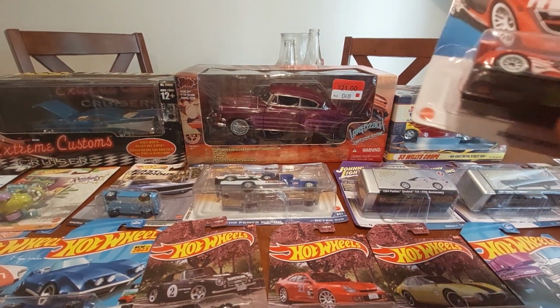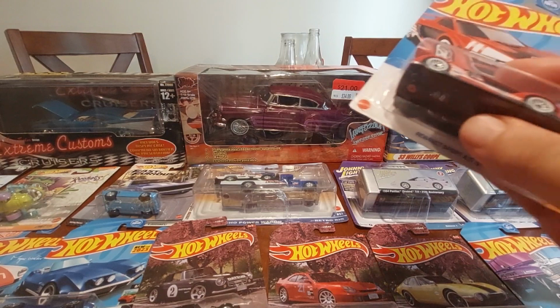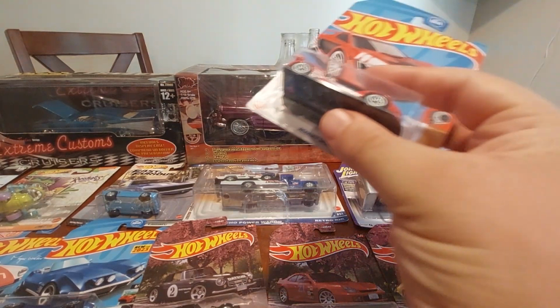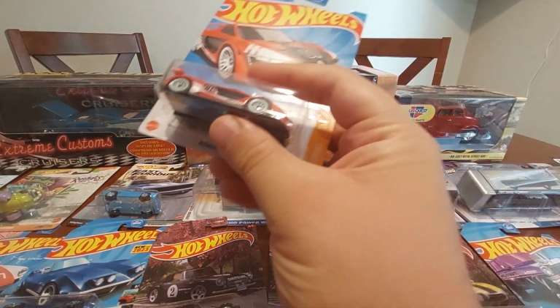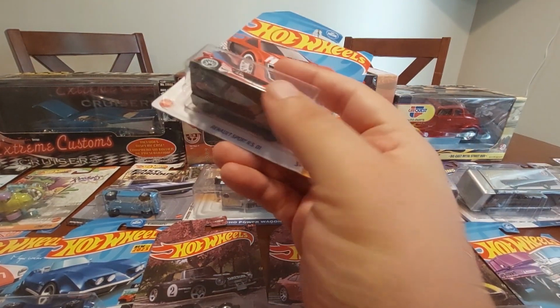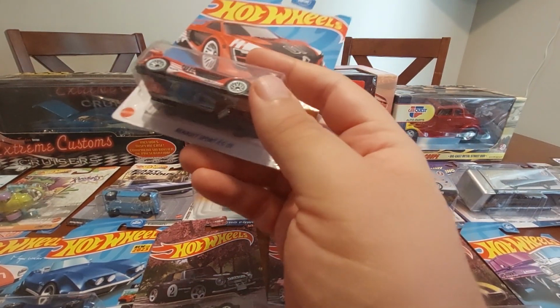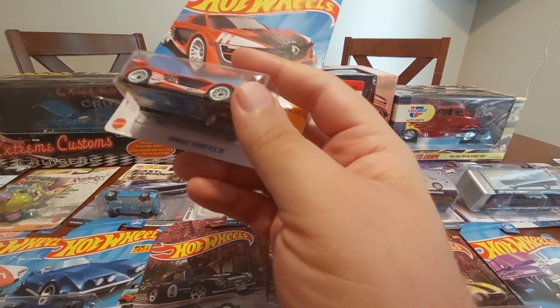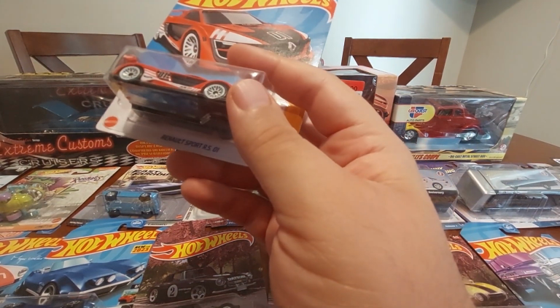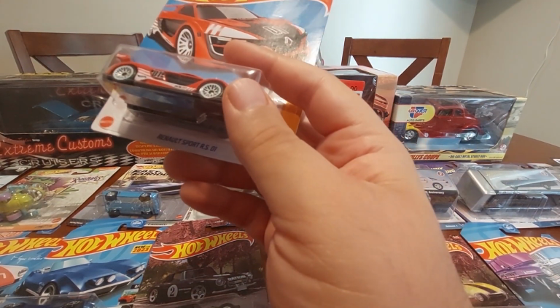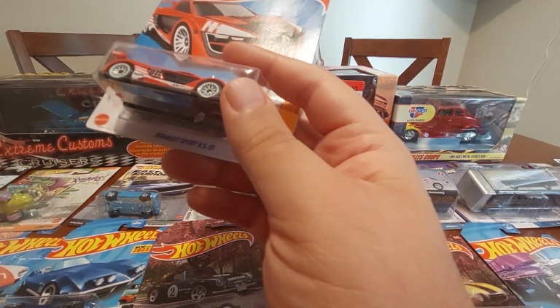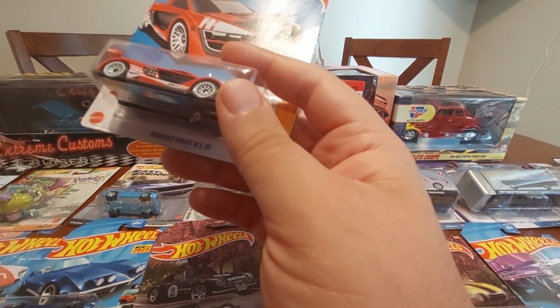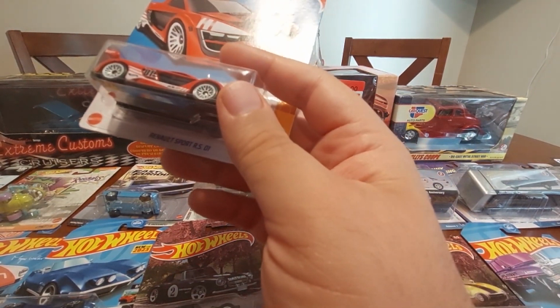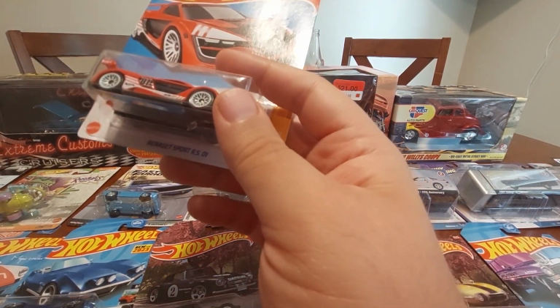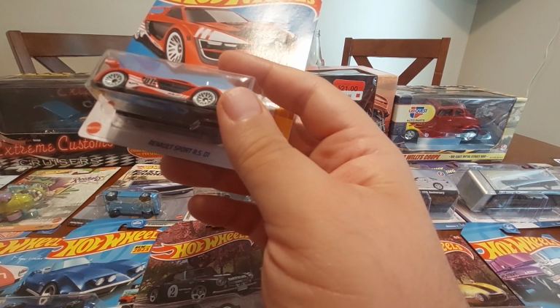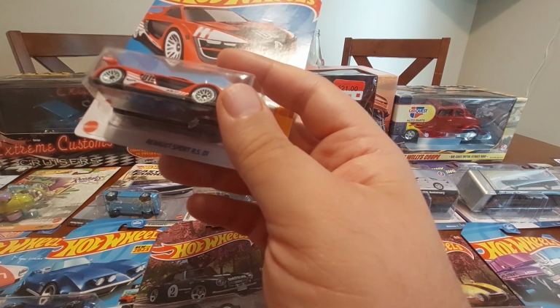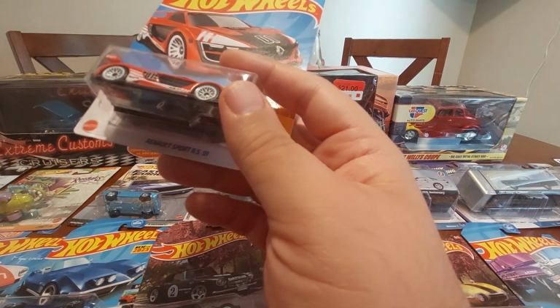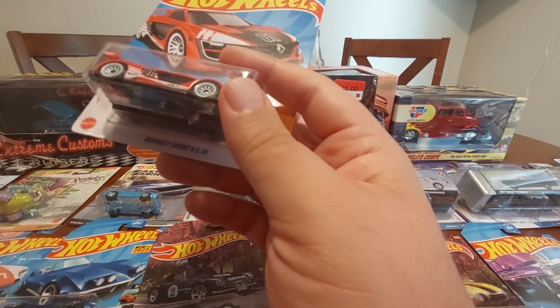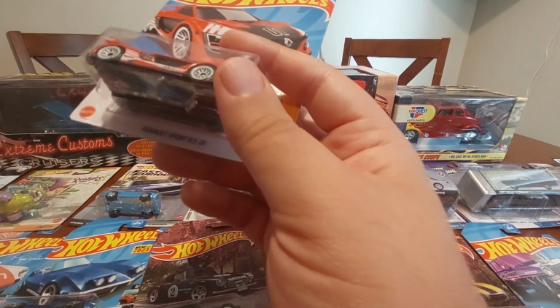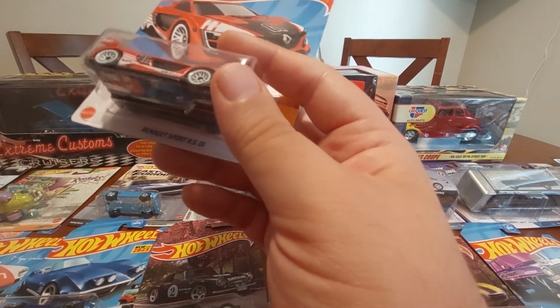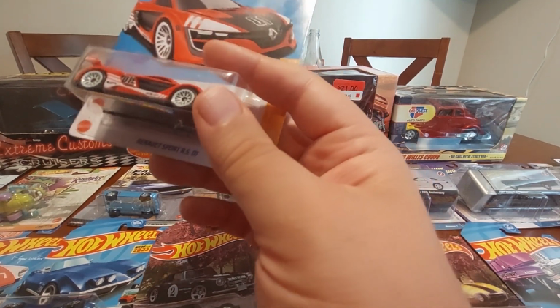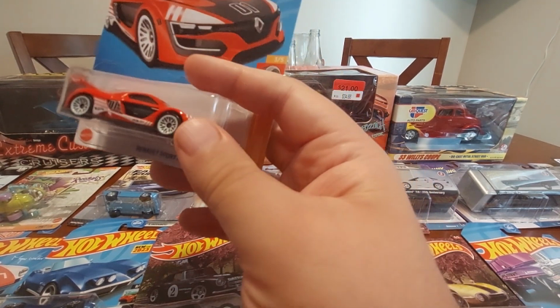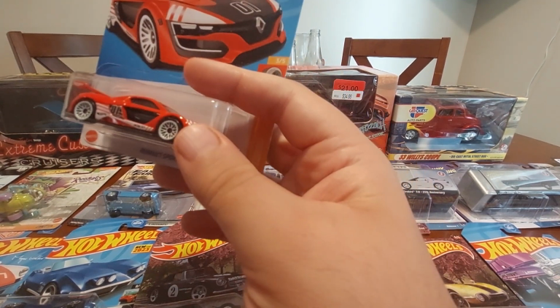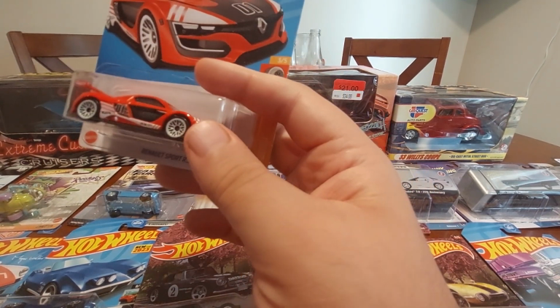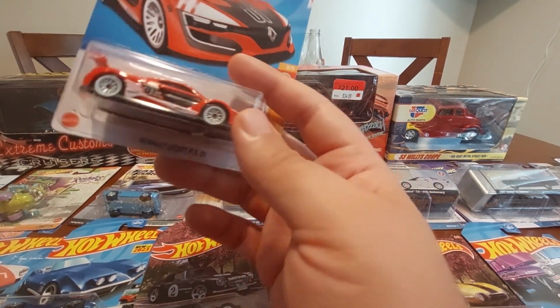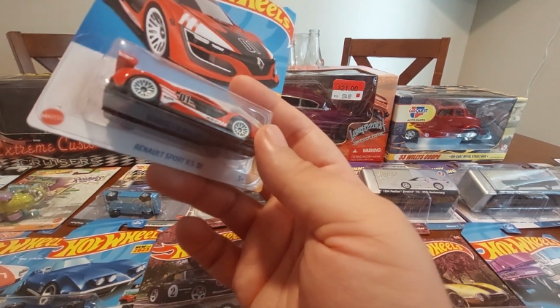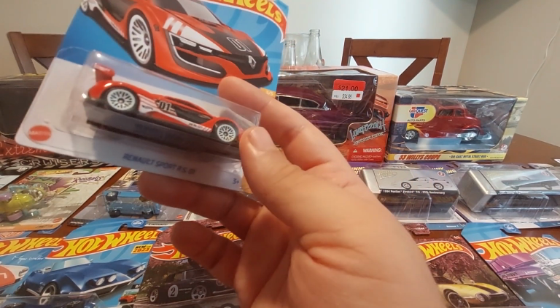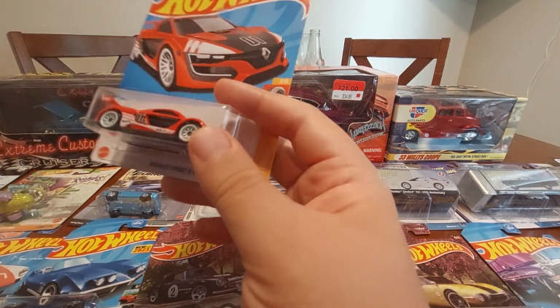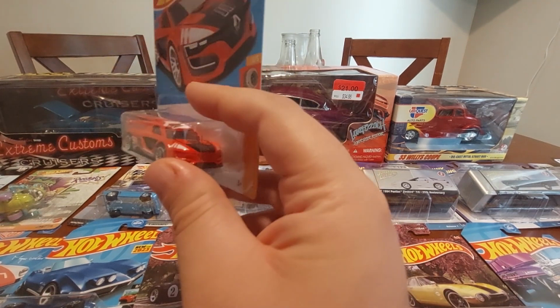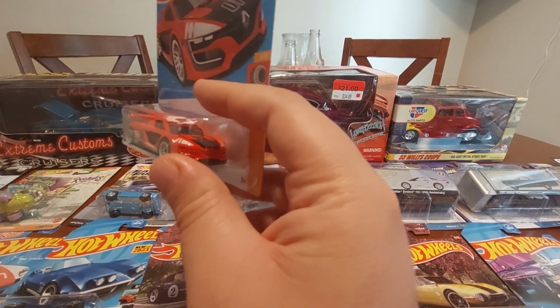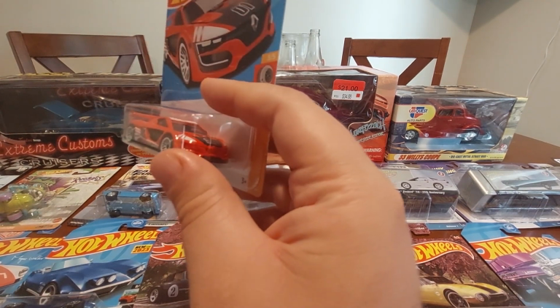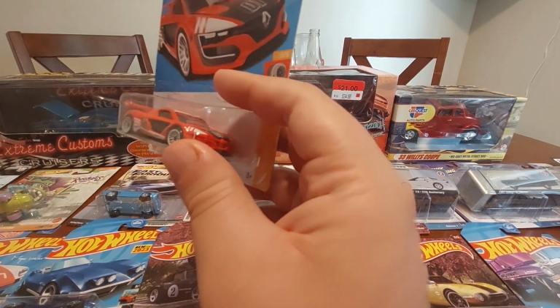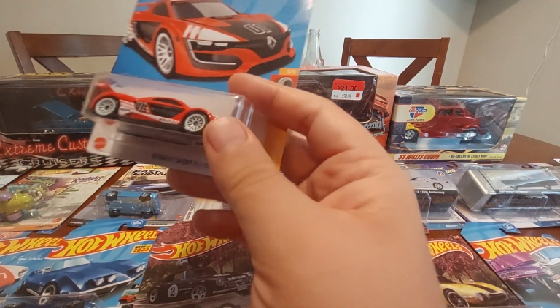And then we have the Renault Sport RS01. I didn't have this at all, so I thought it was cool that they had this in the lineup.